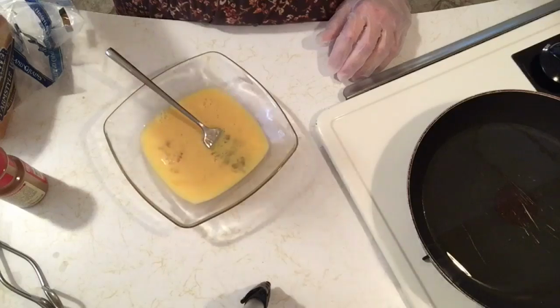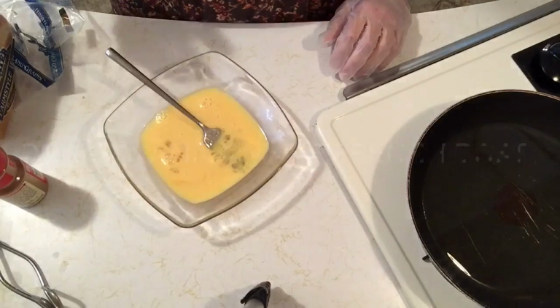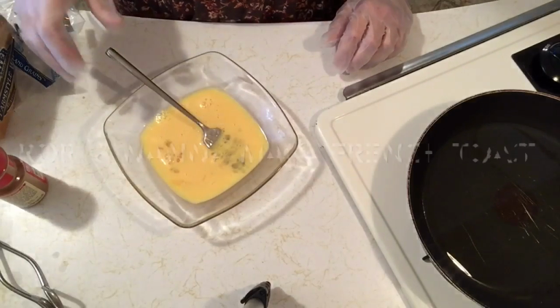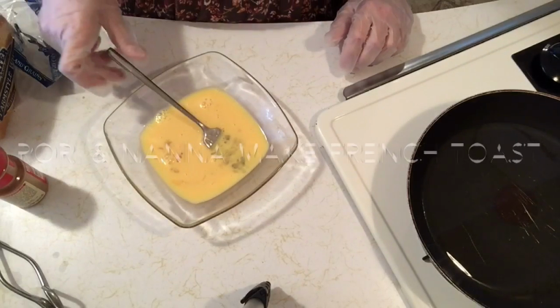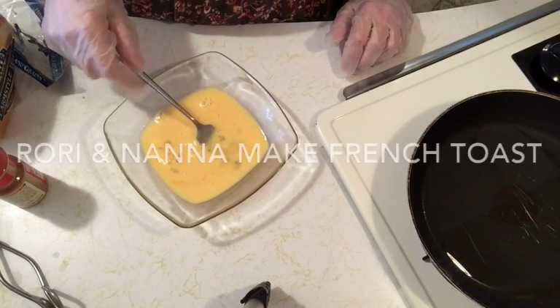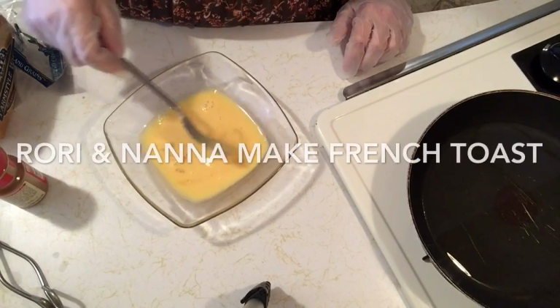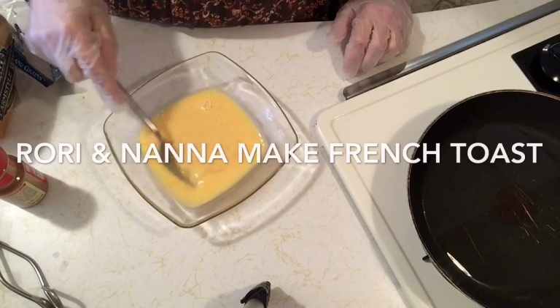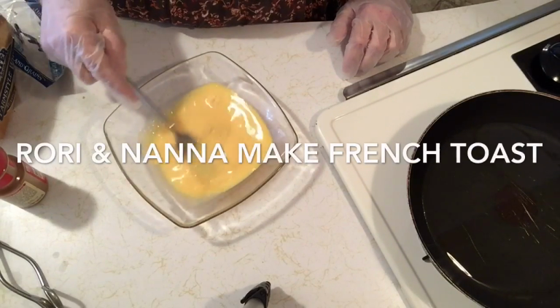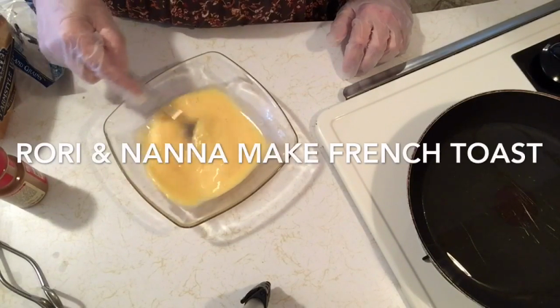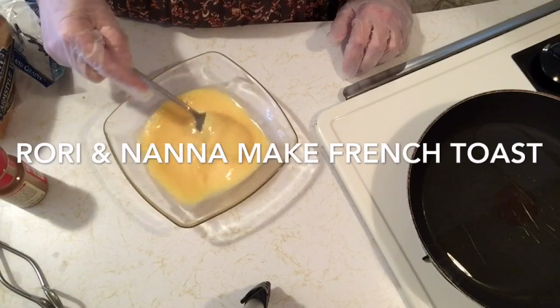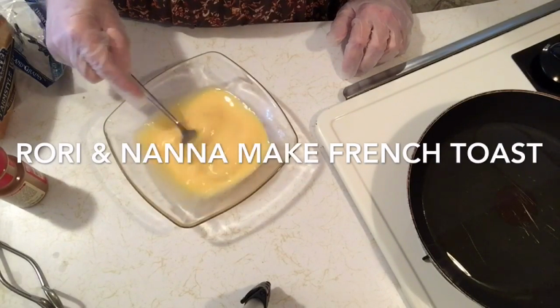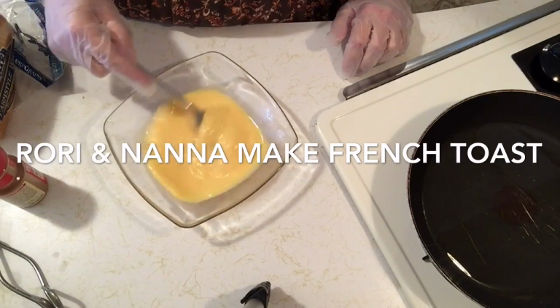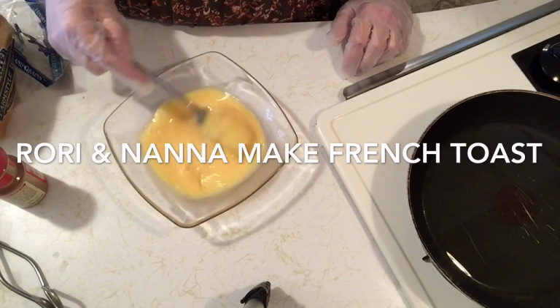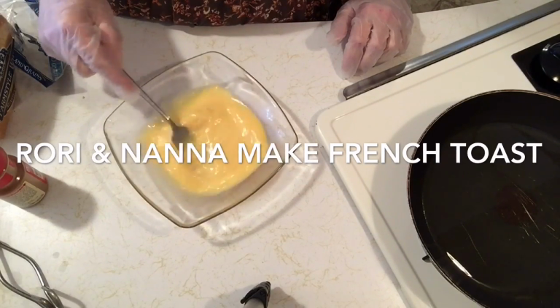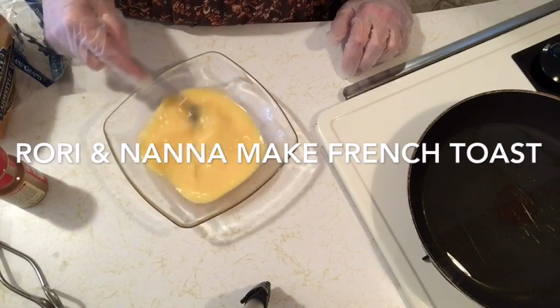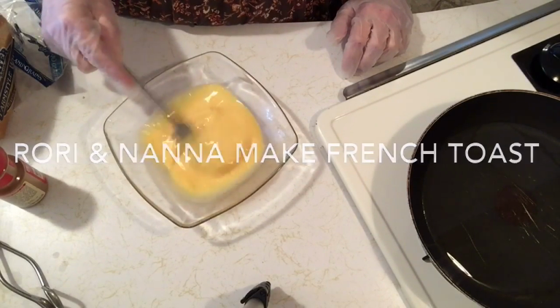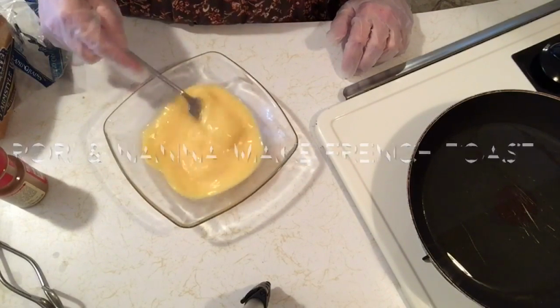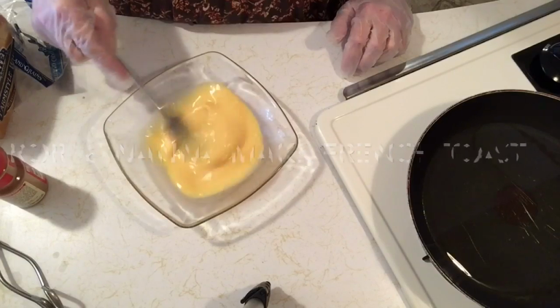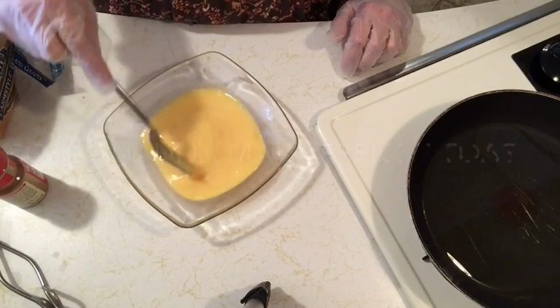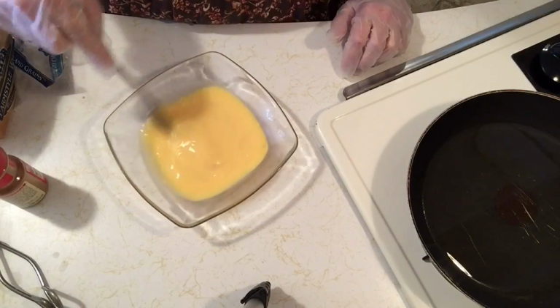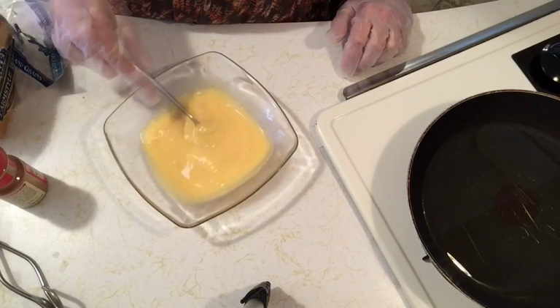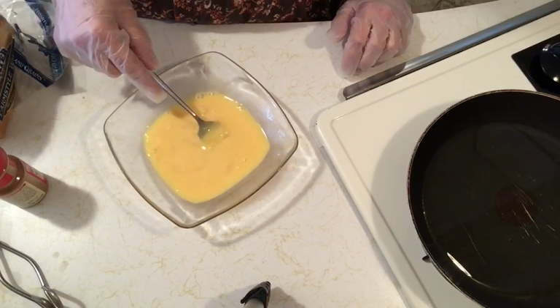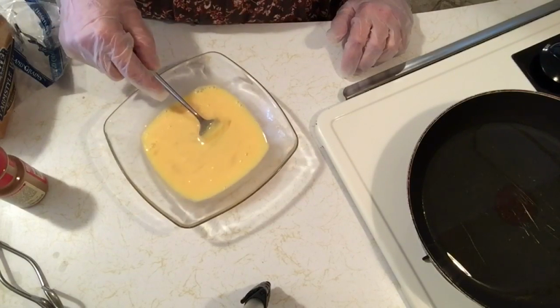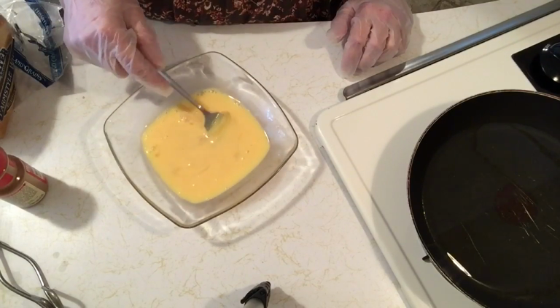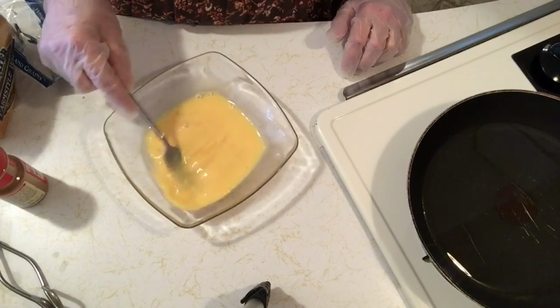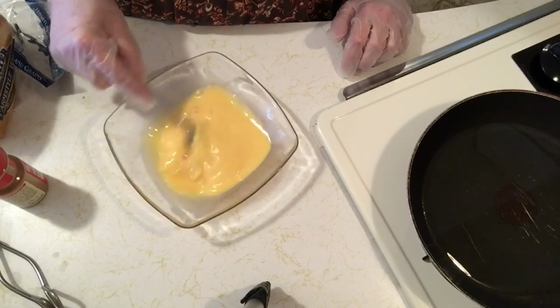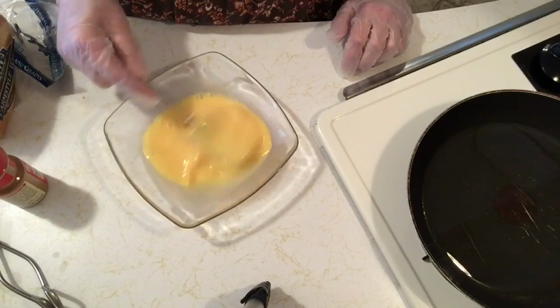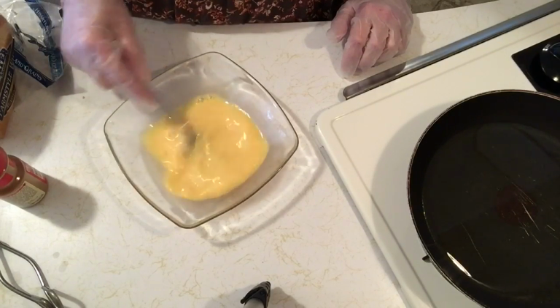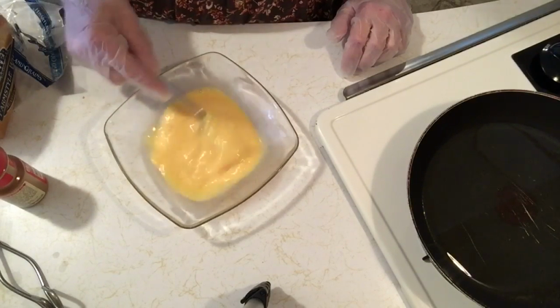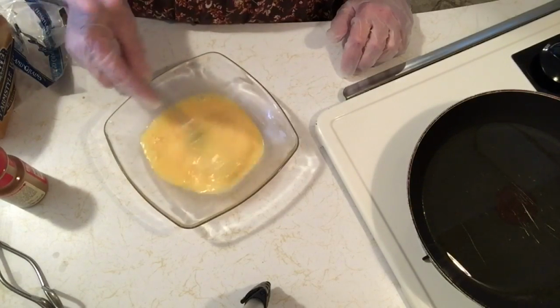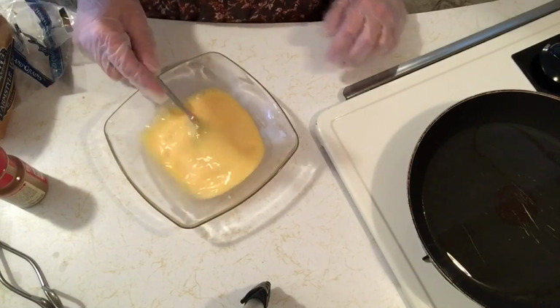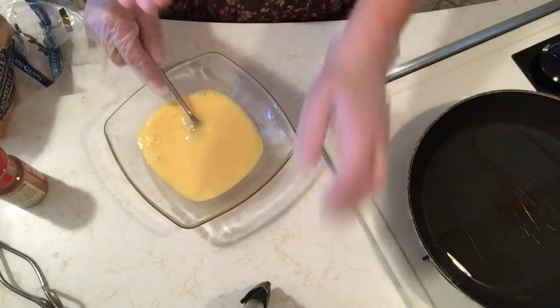Hello everybody, this is Charstar's ASMR, and today Rory and I are making French Toast.